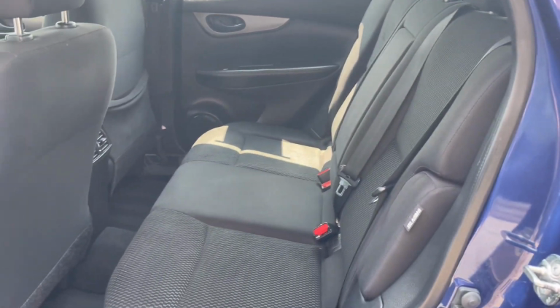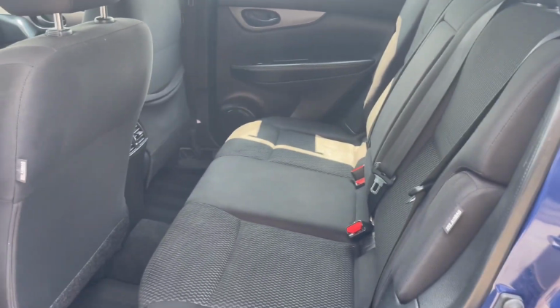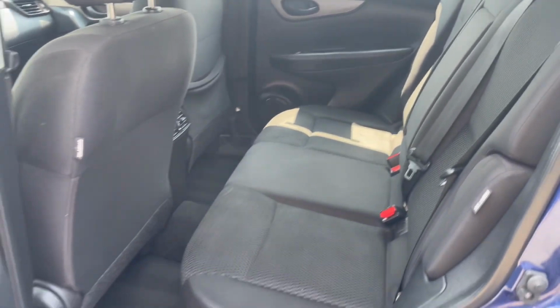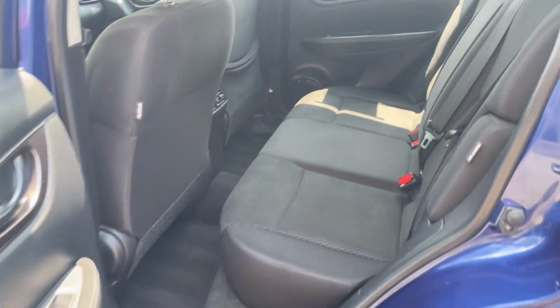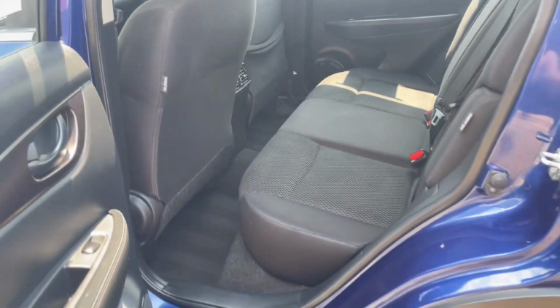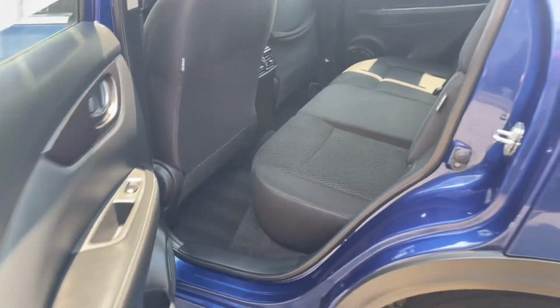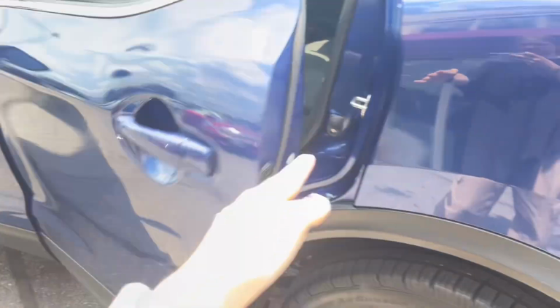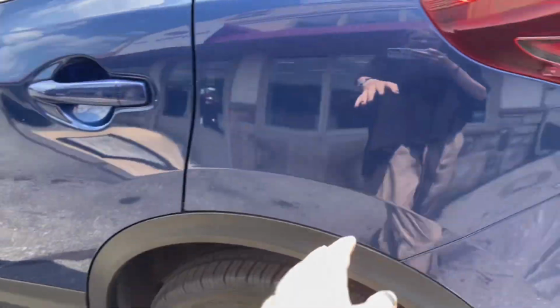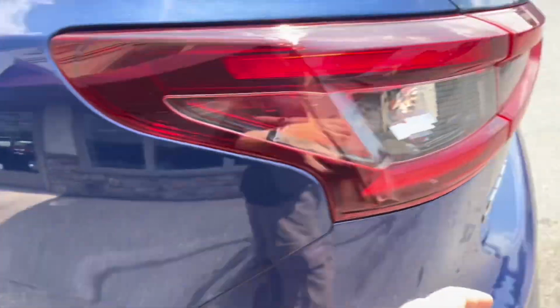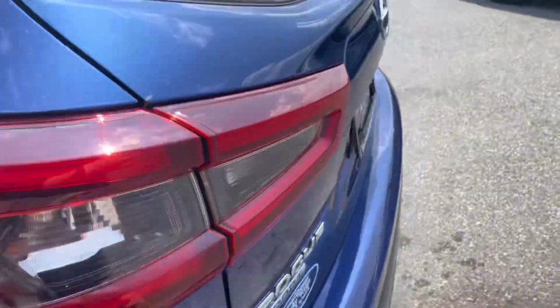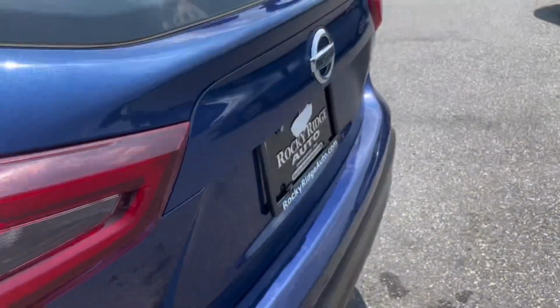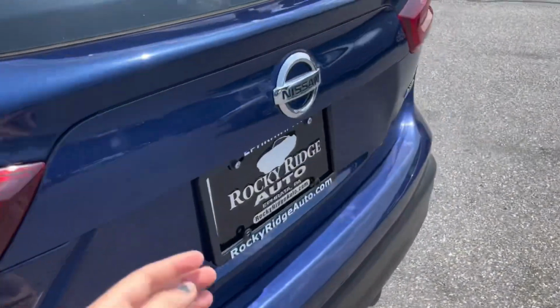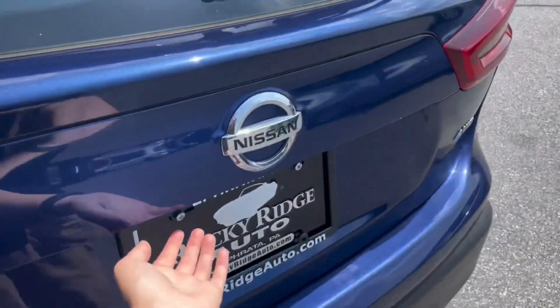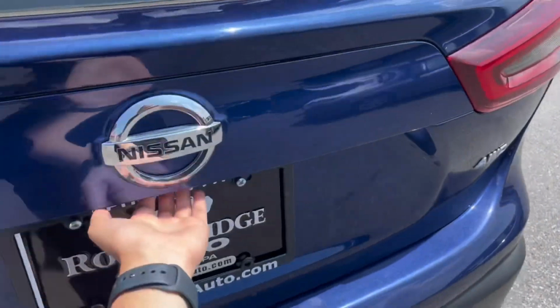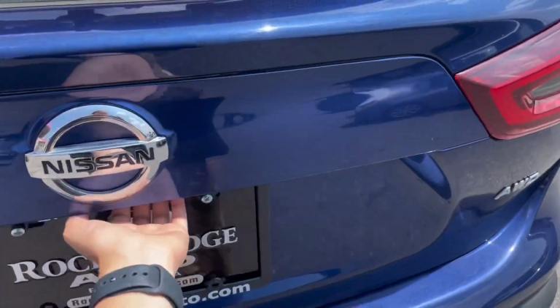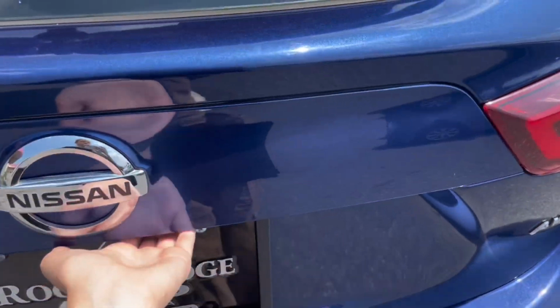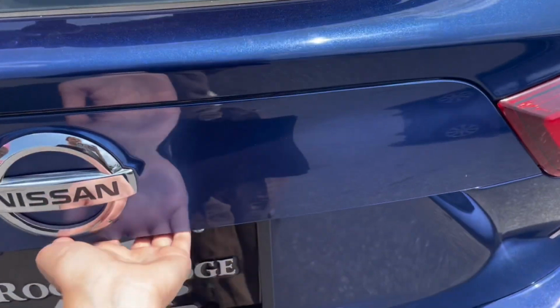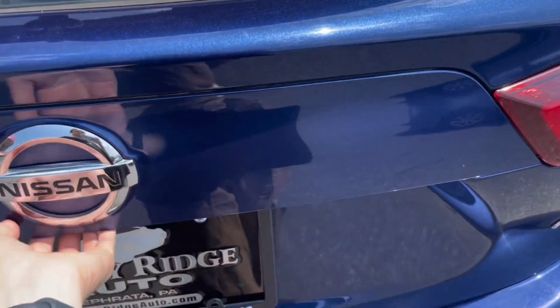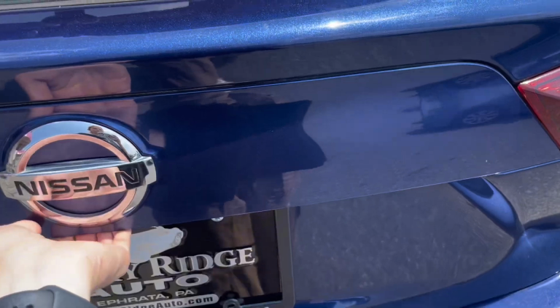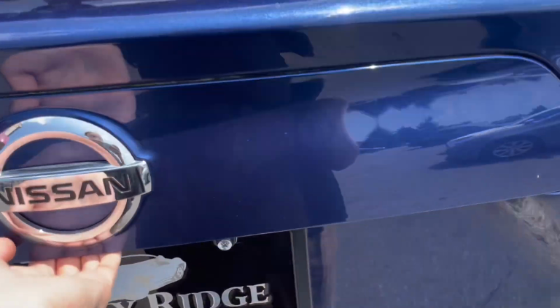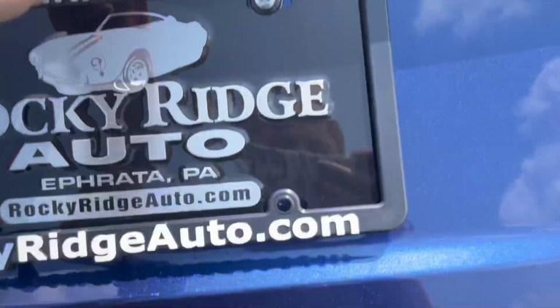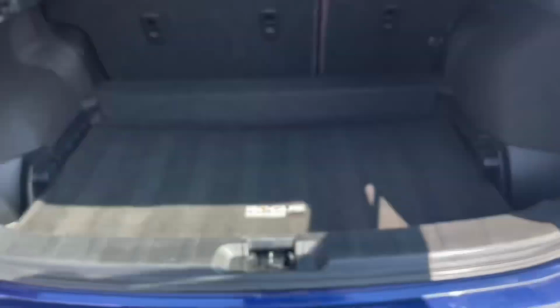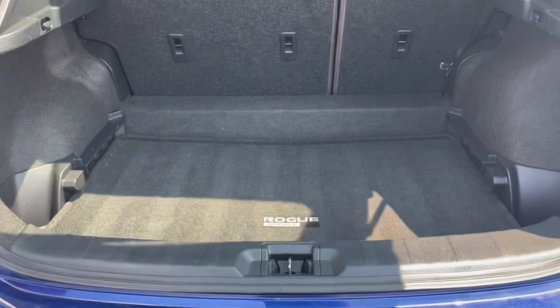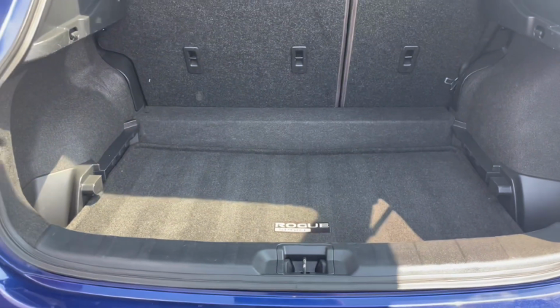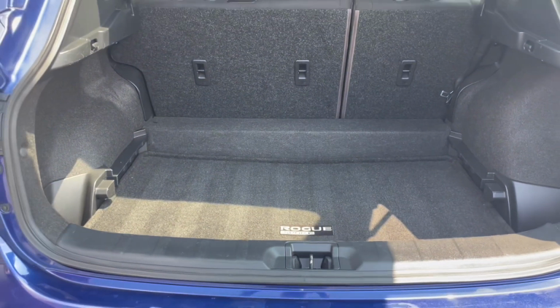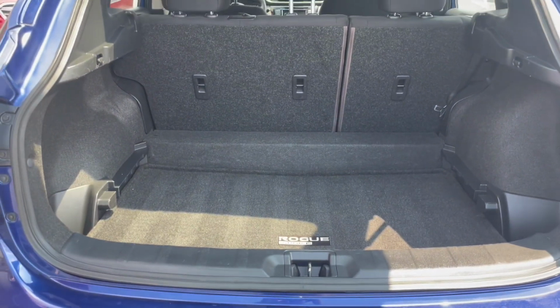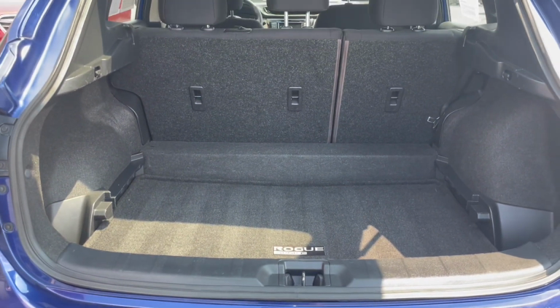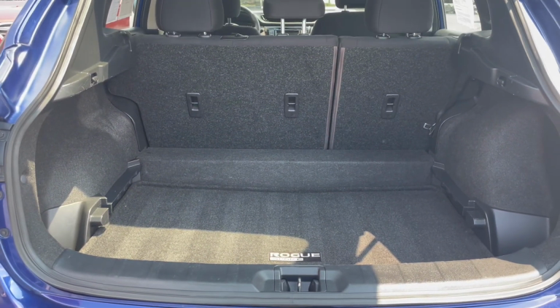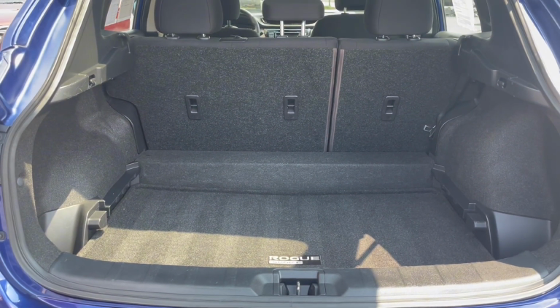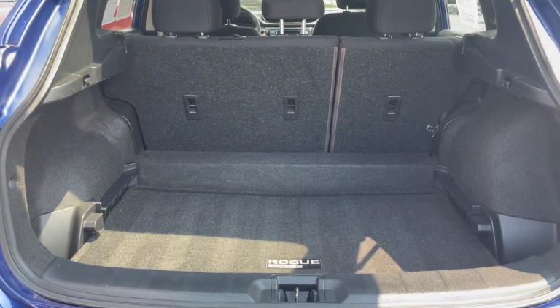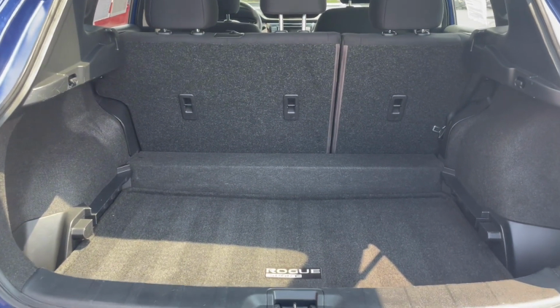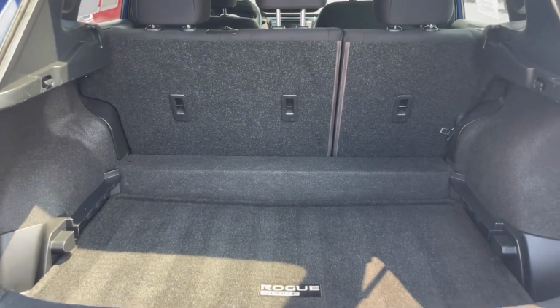Now let's check out the trunk. In this trunk you have so much available cargo space.